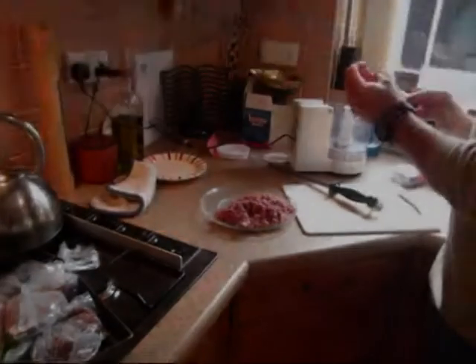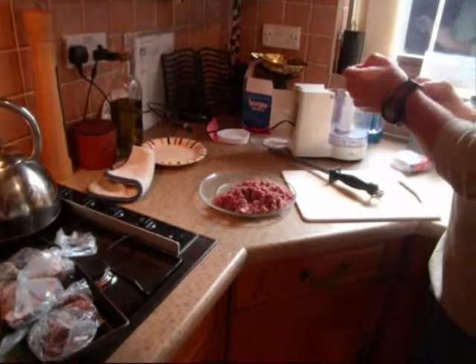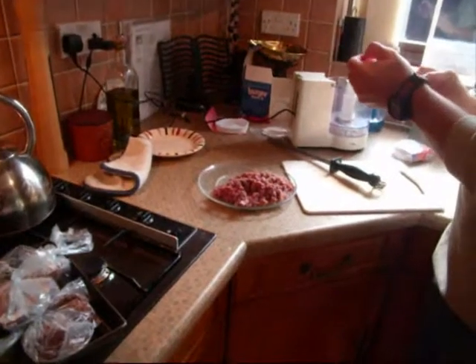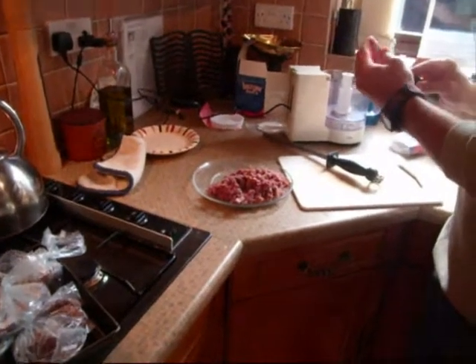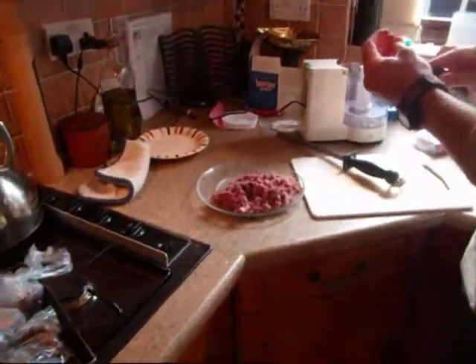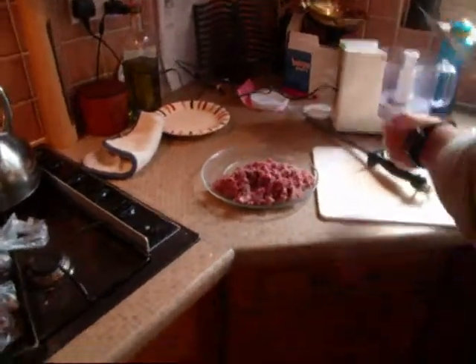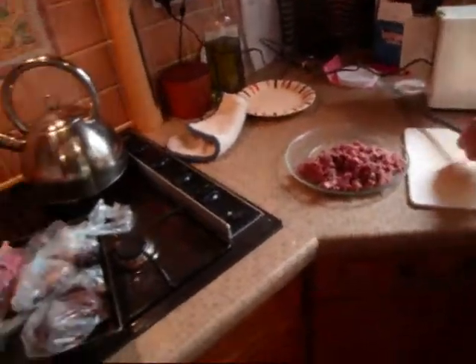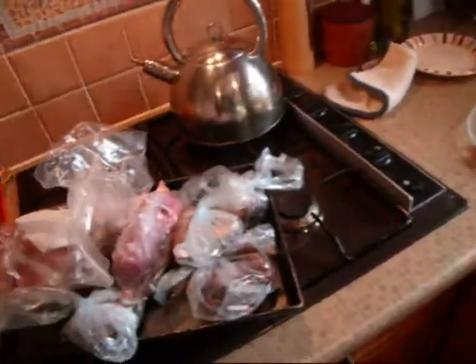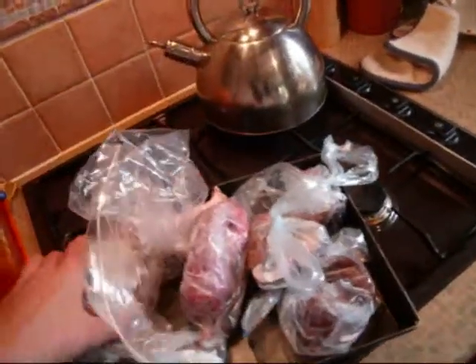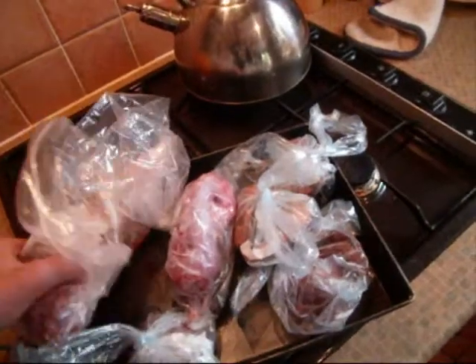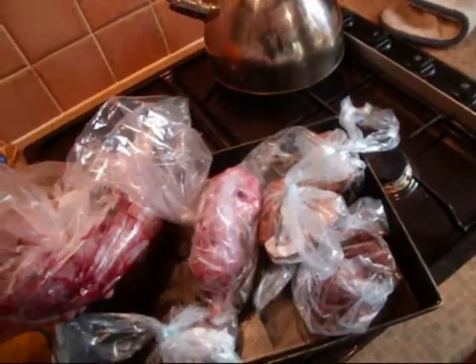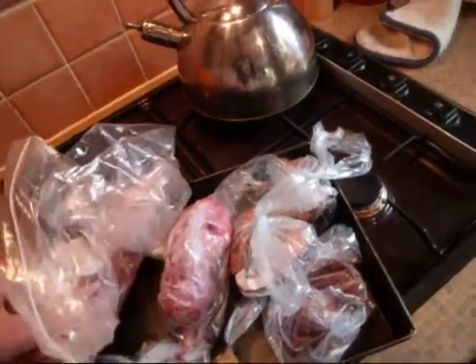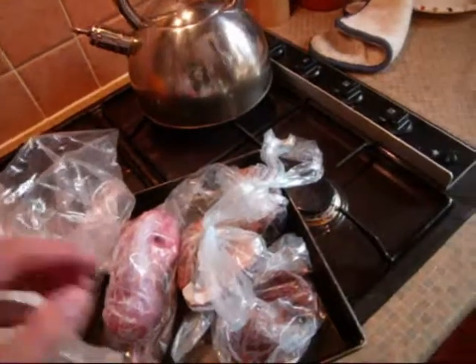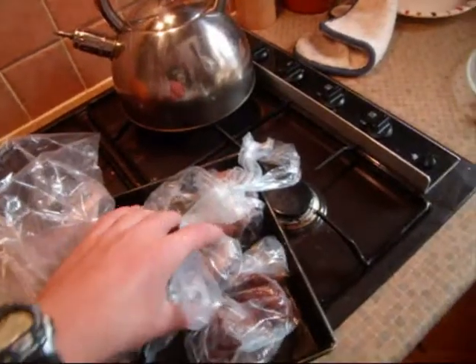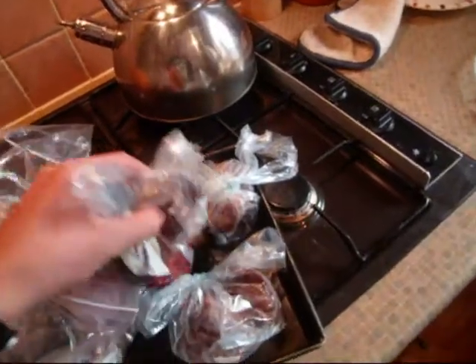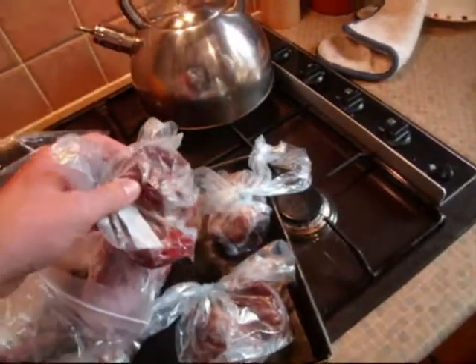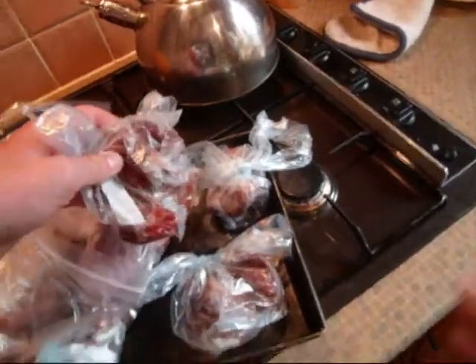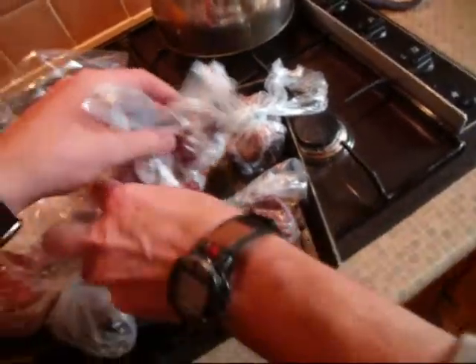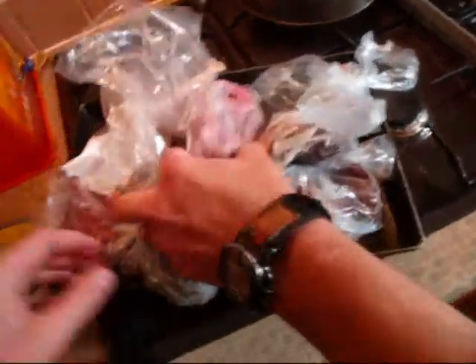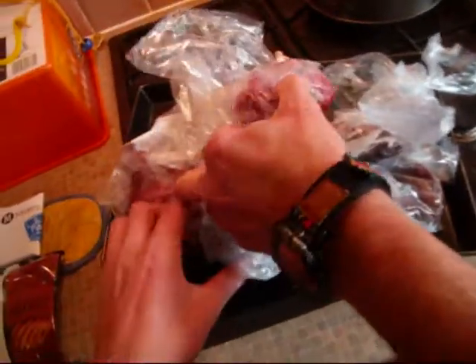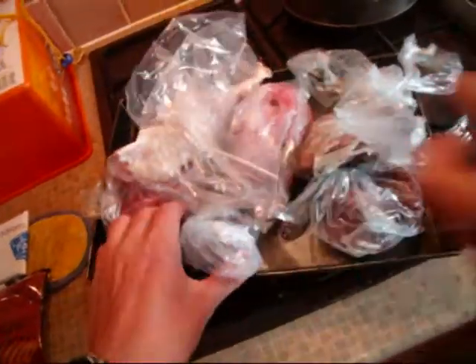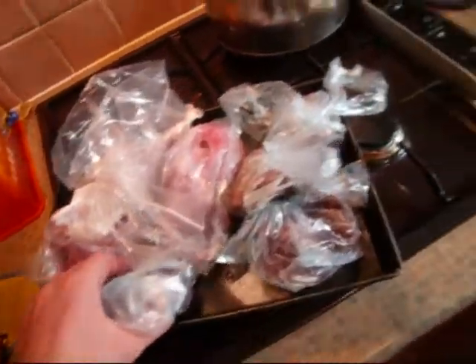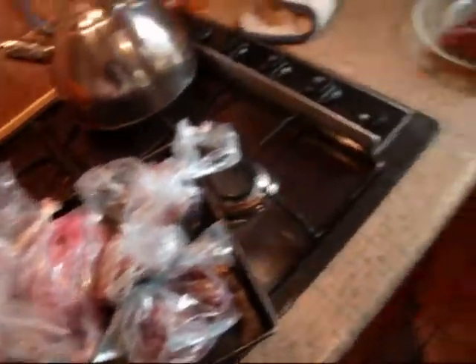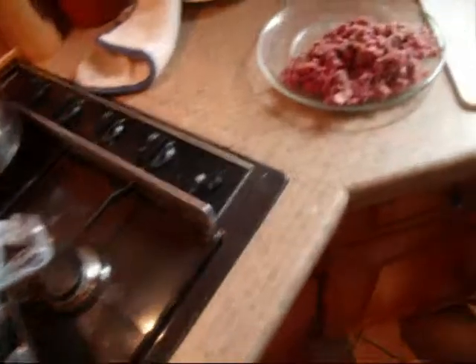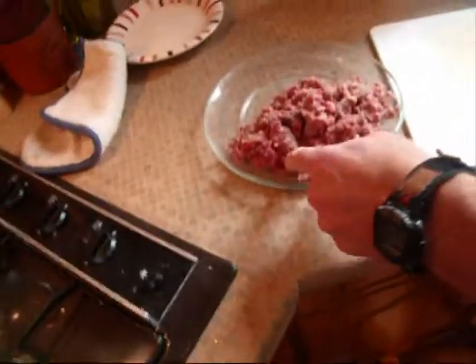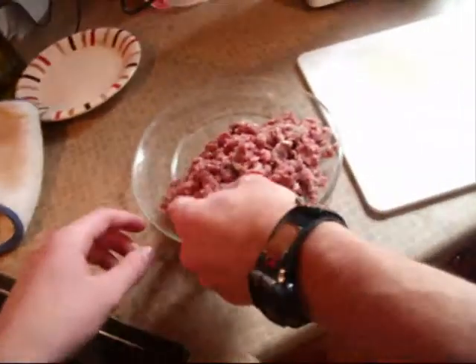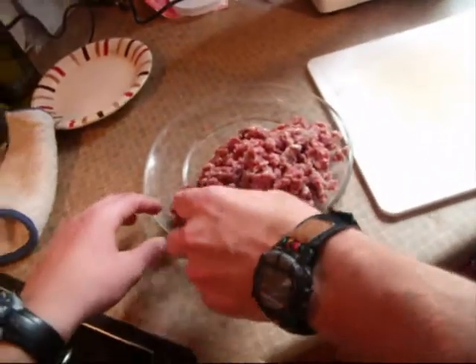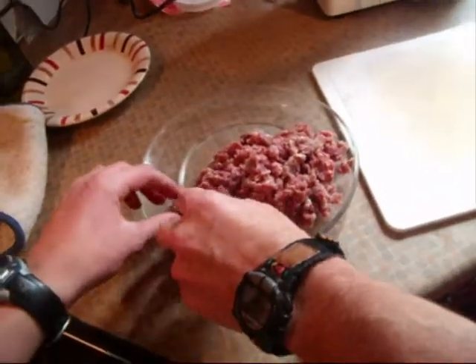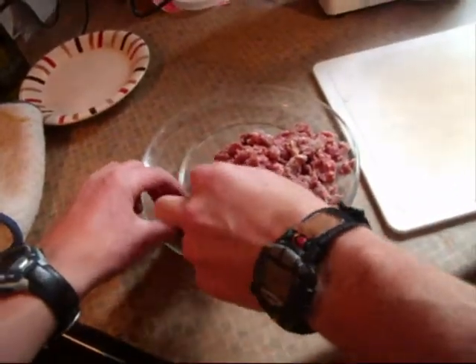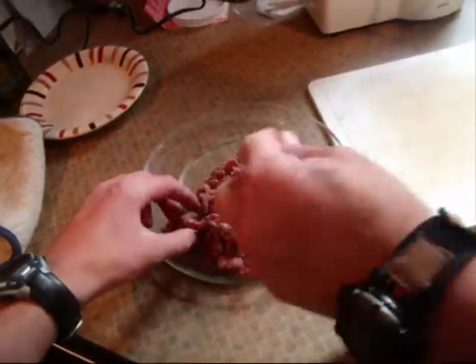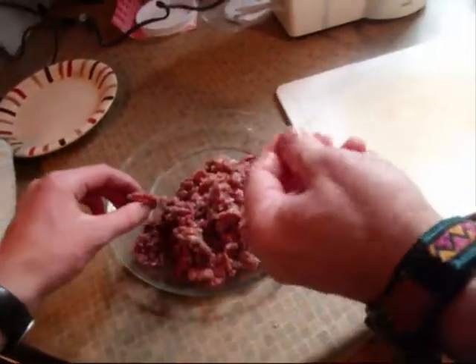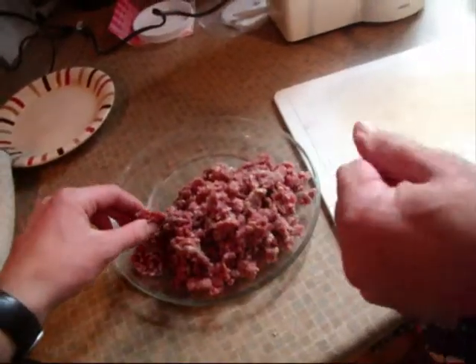So we're going to try and make some game burgers. We've got squirrels and pigeons in here to make the burgers out of, and some old minced beef.